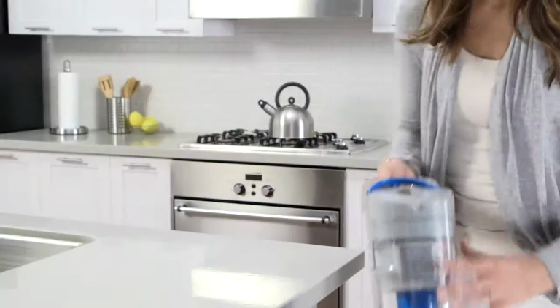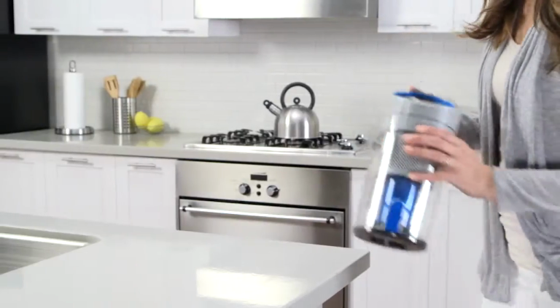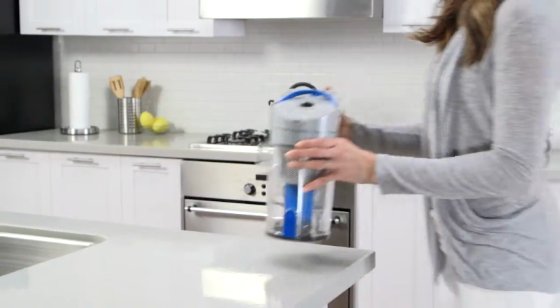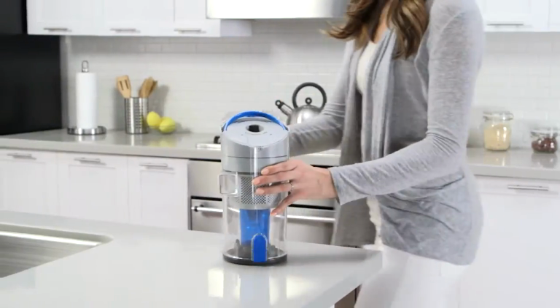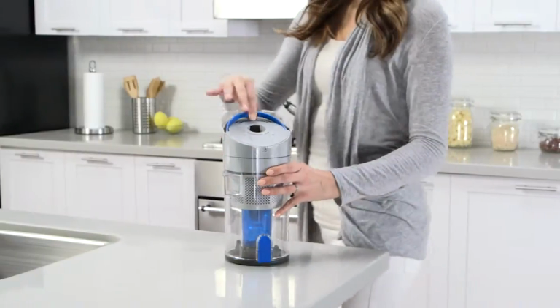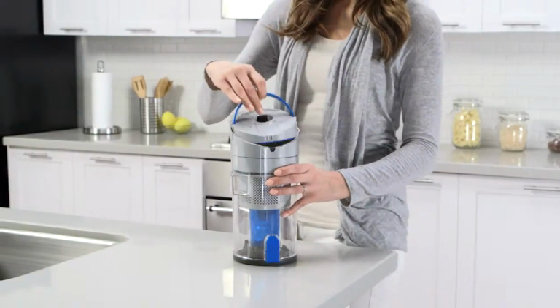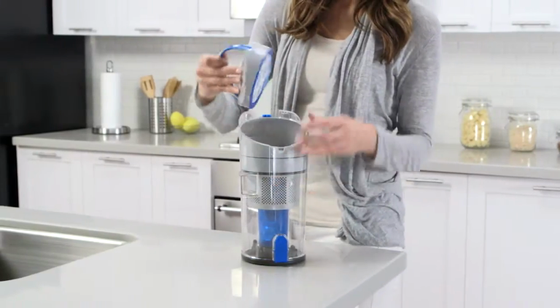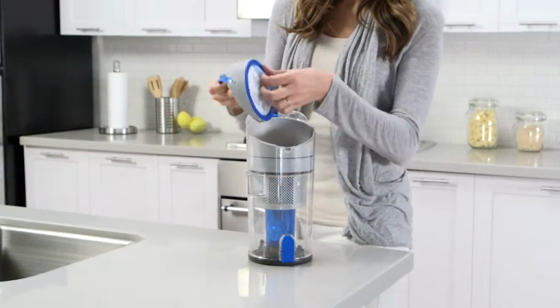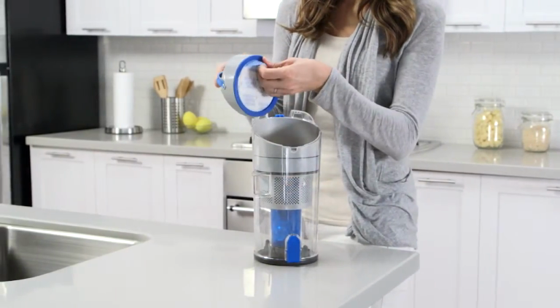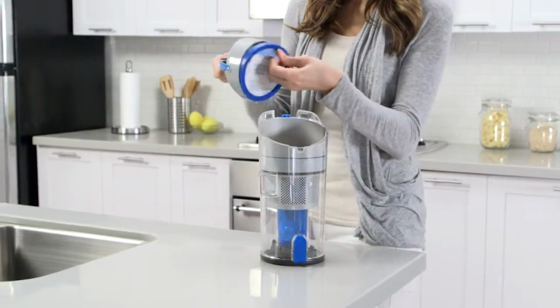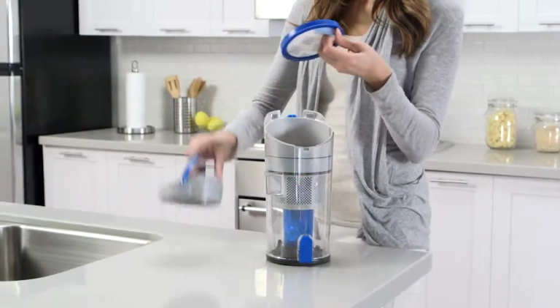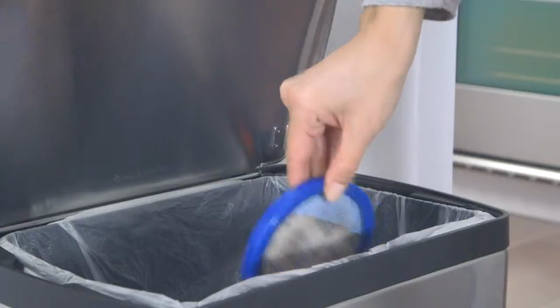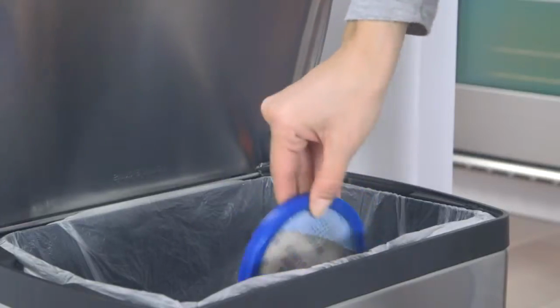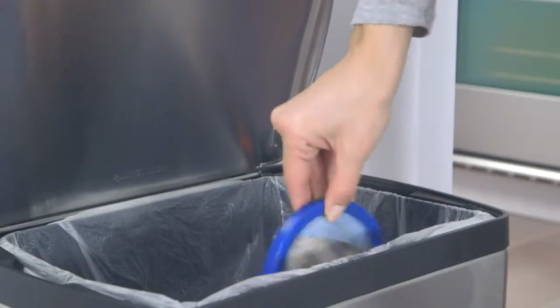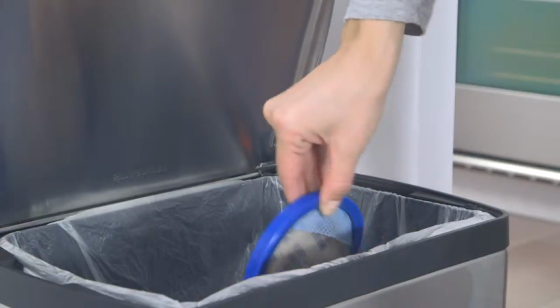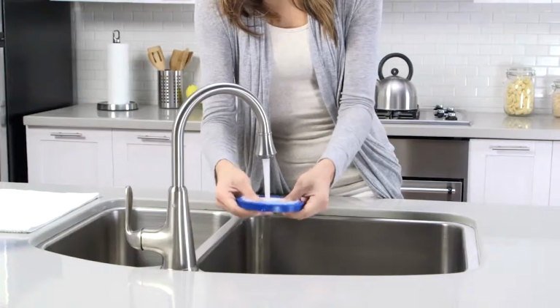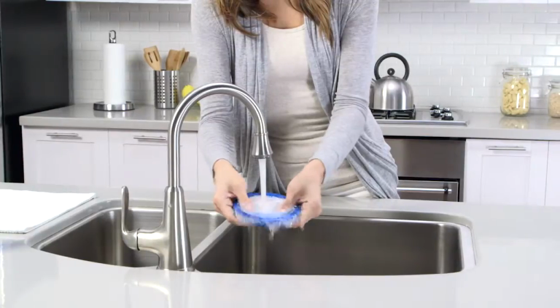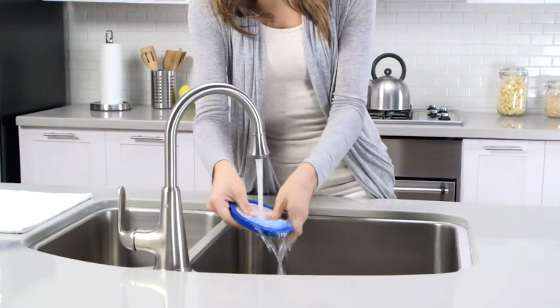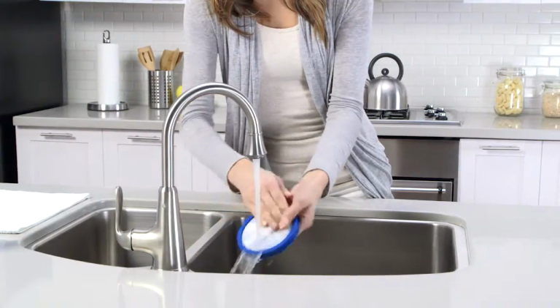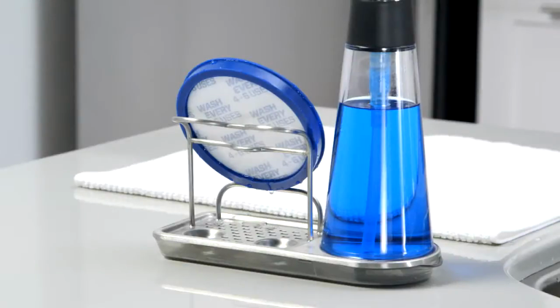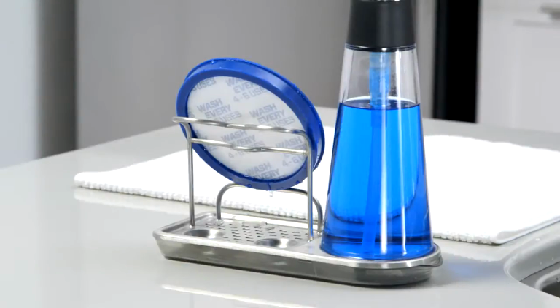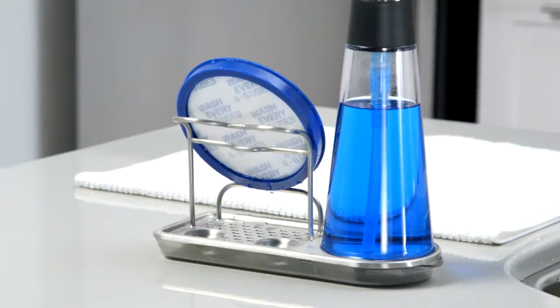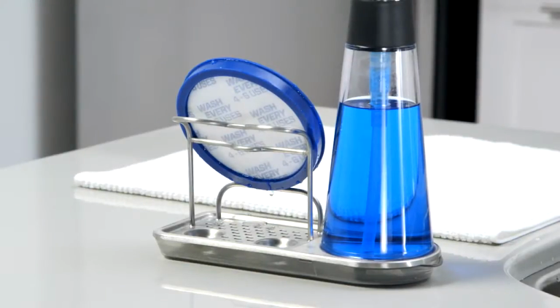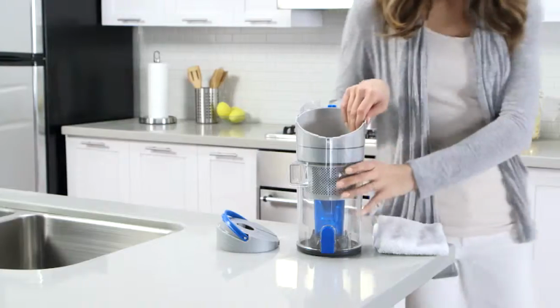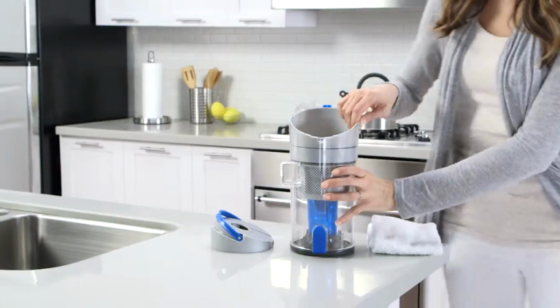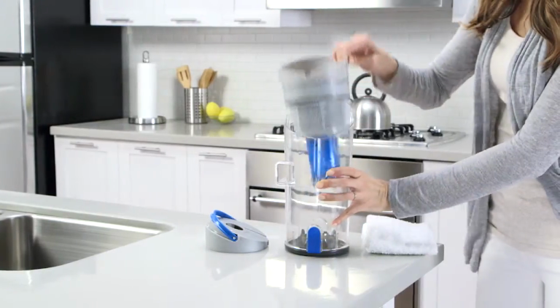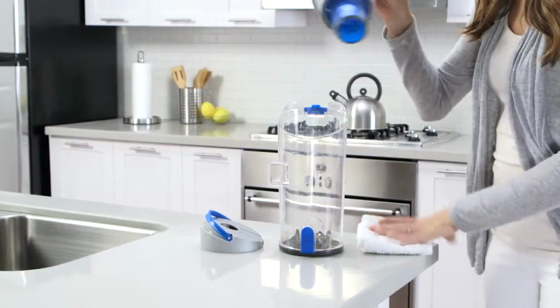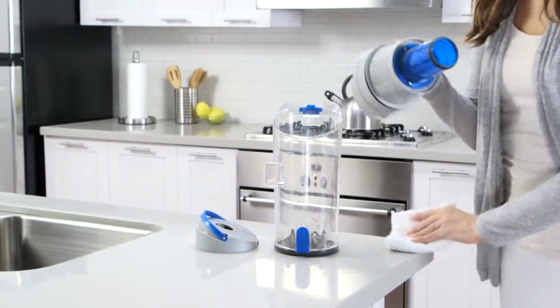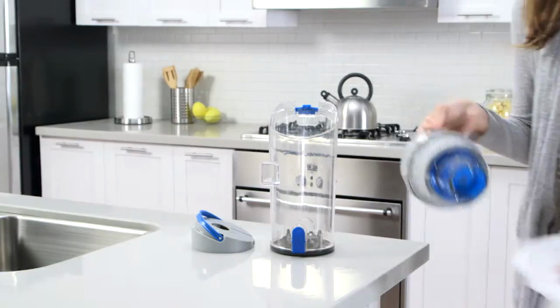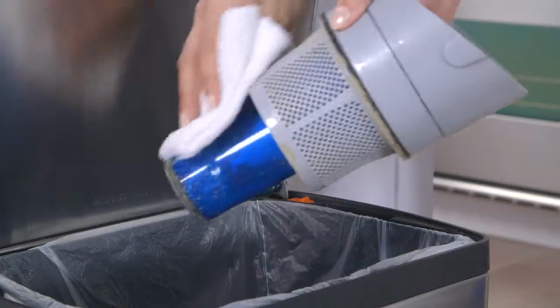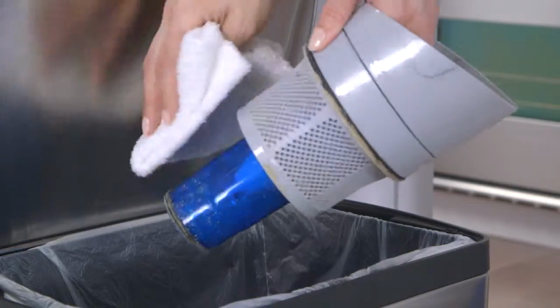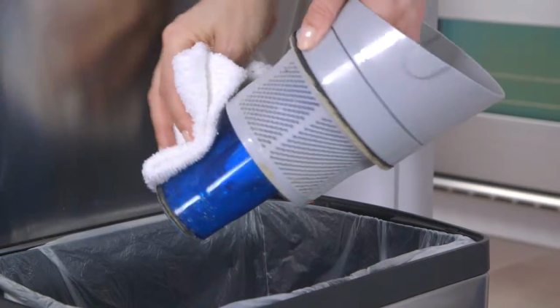To clean the rinseable filter, lift the handle and pull up. Remove the filter and tap it over the trash. Then rinse it under water and let it dry for 24 hours. You can also remove the filter assembly and clean it with a soft brush or cloth.